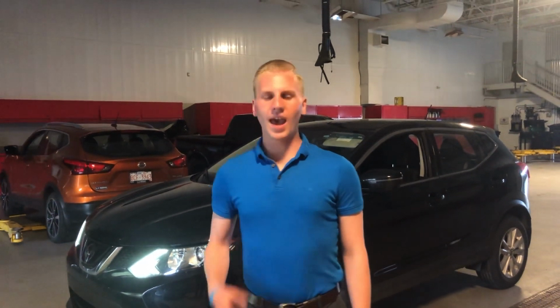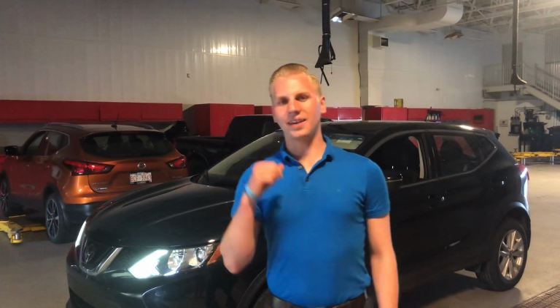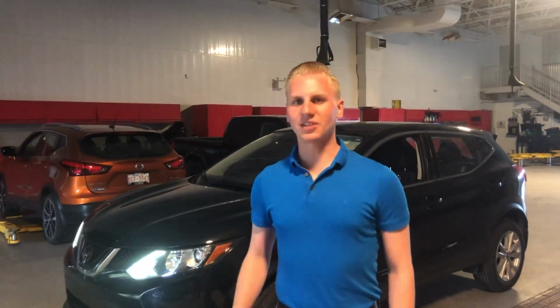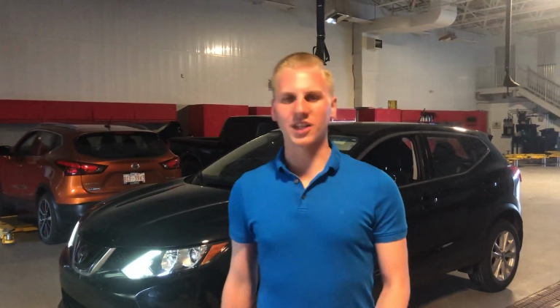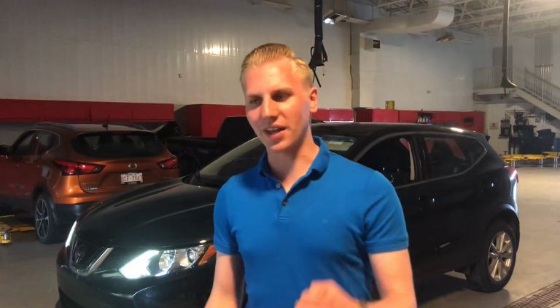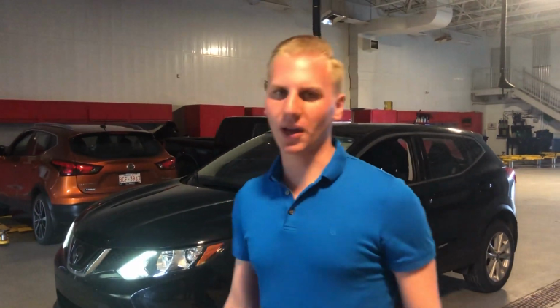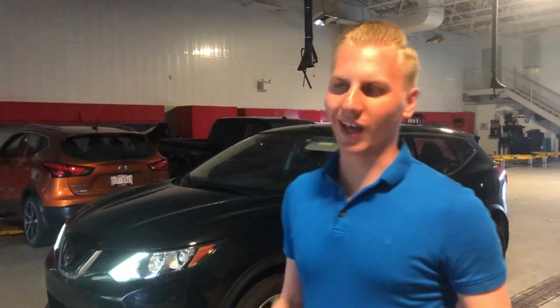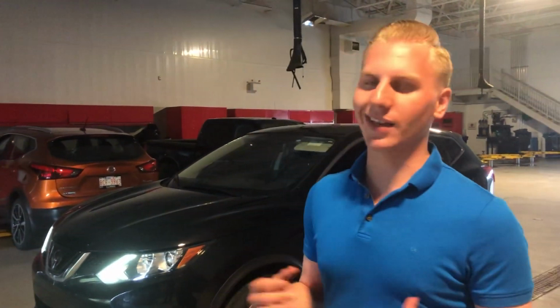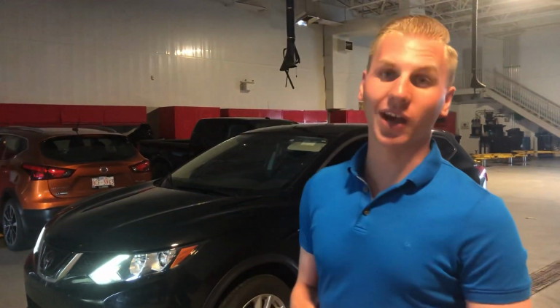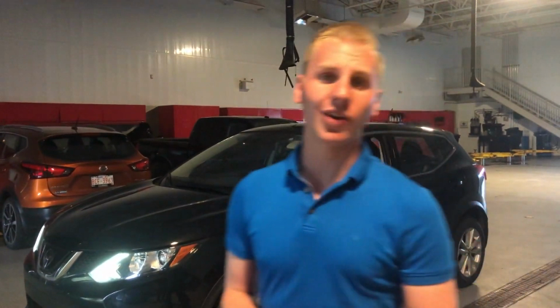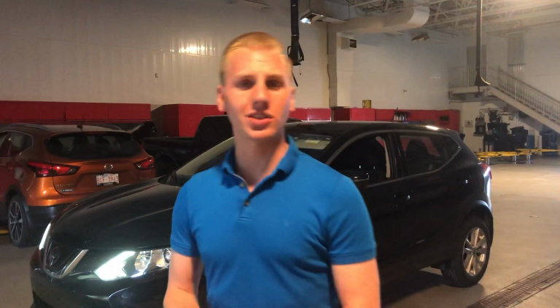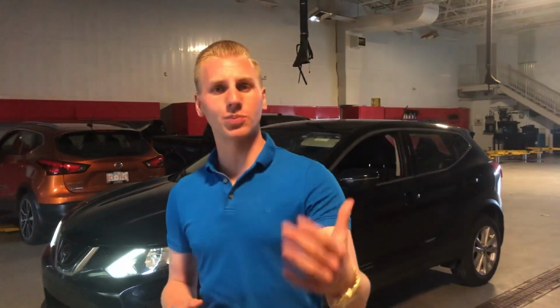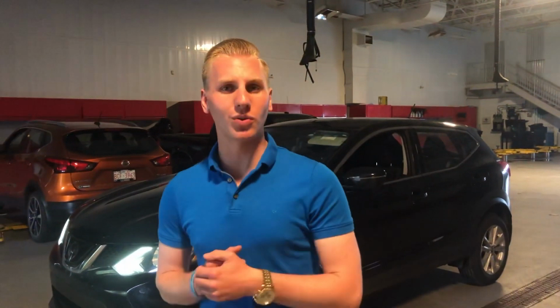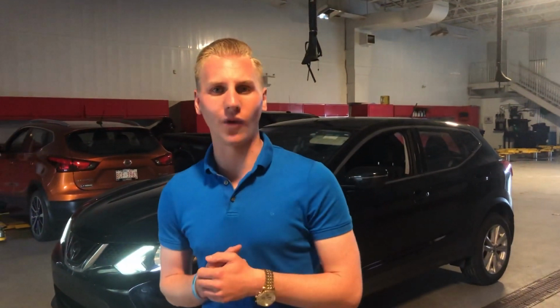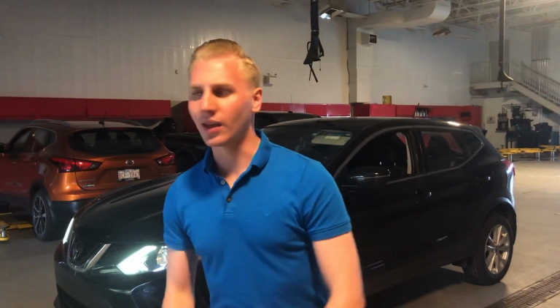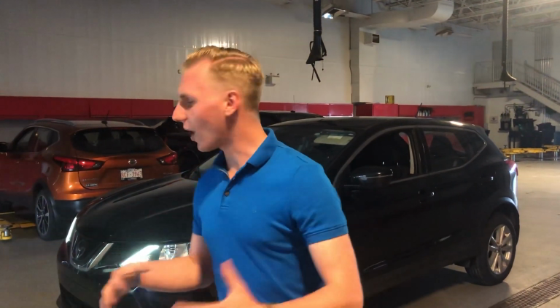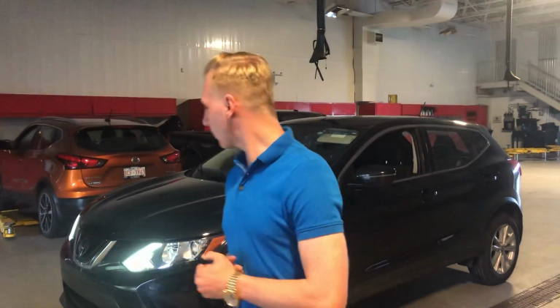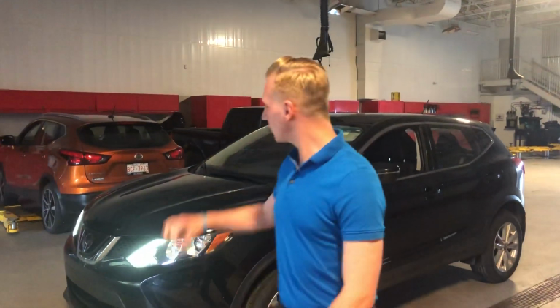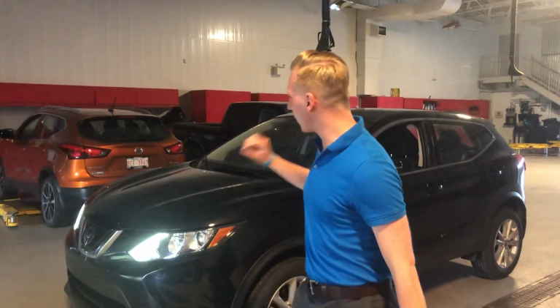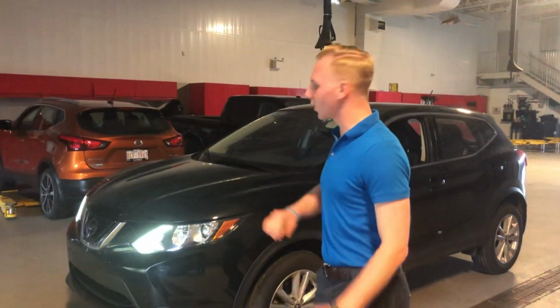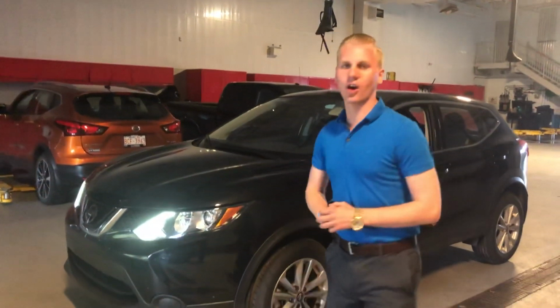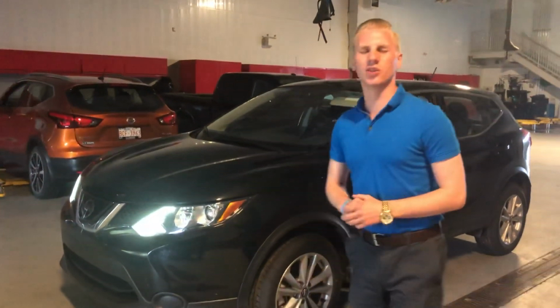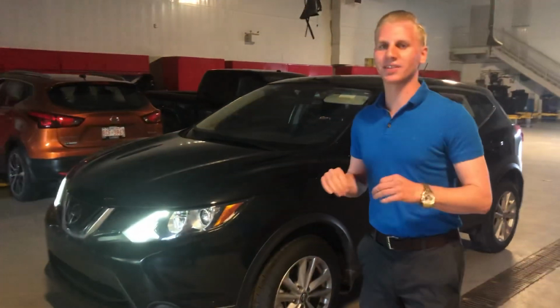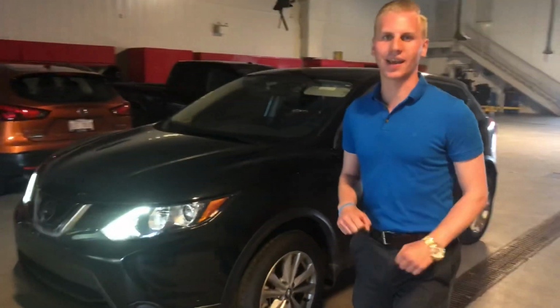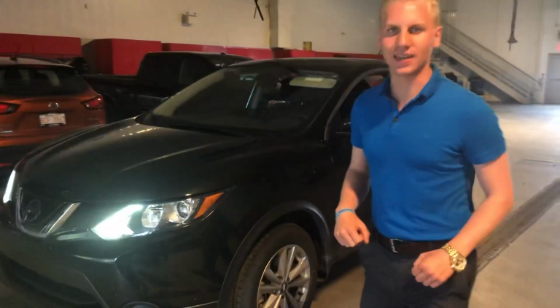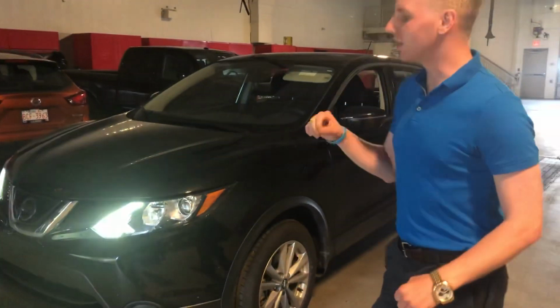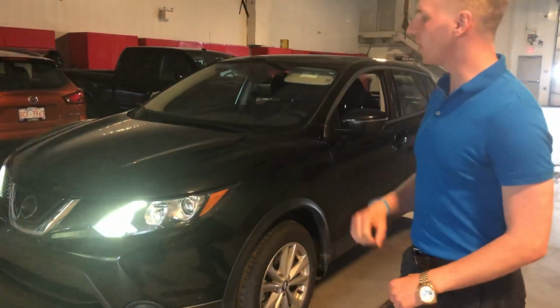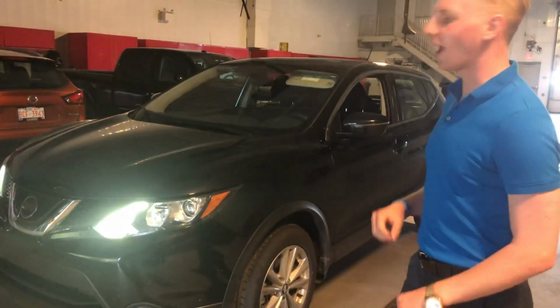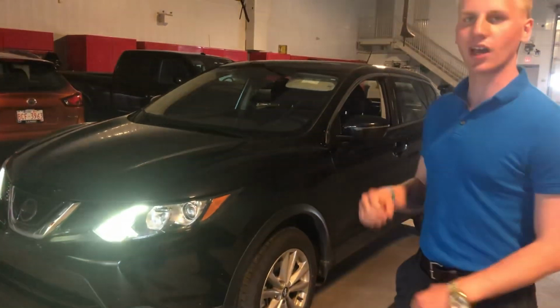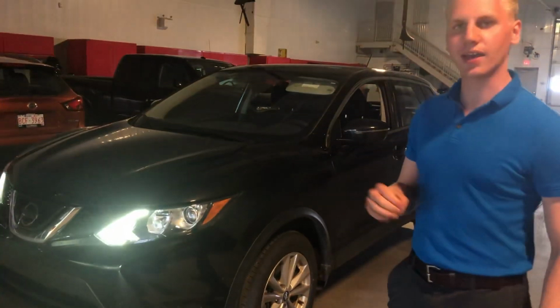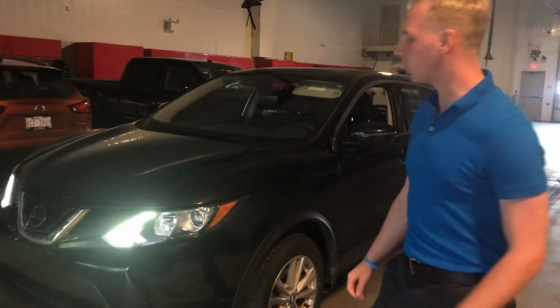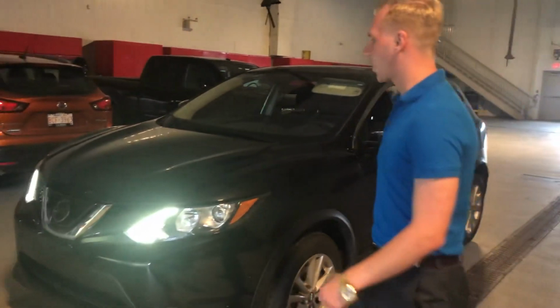Hey Devin, how's it going? It's Brennan Kemper down here at LA Nissan. I'm the guy you actually just spoke to on the phone. I just want to send you a video quickly on our 2019 Nissan Qashqai S all-wheel drive.